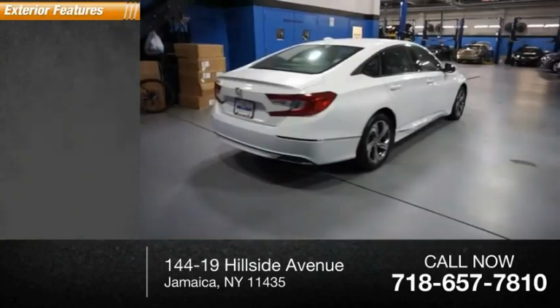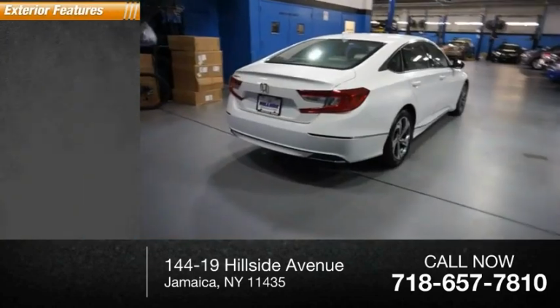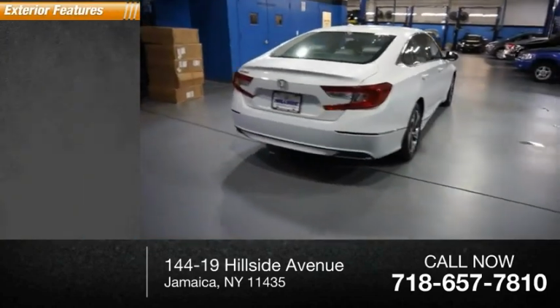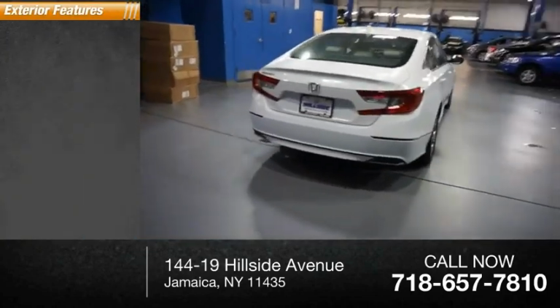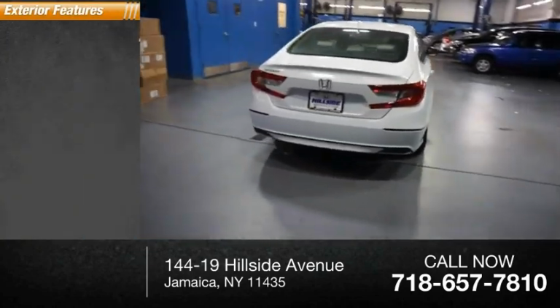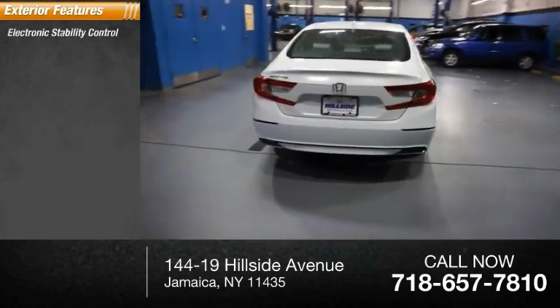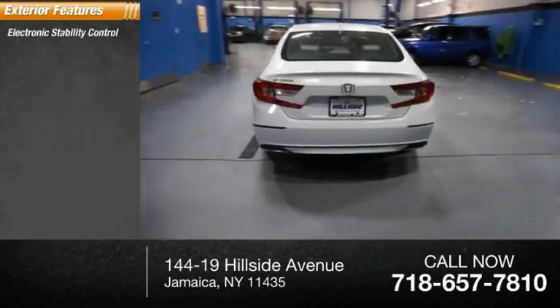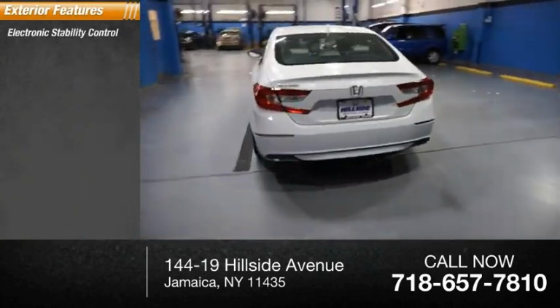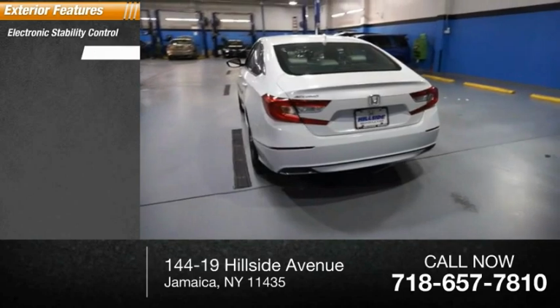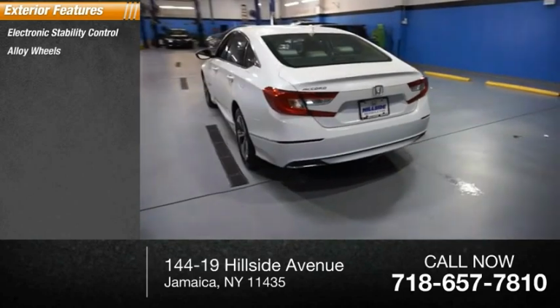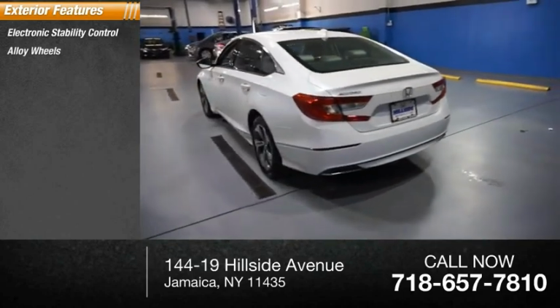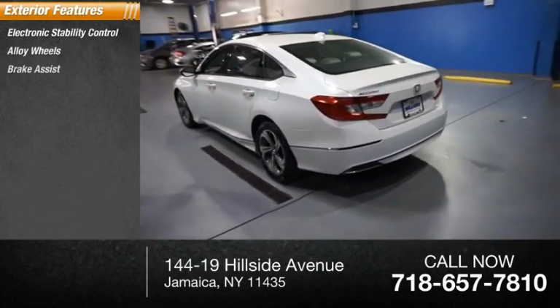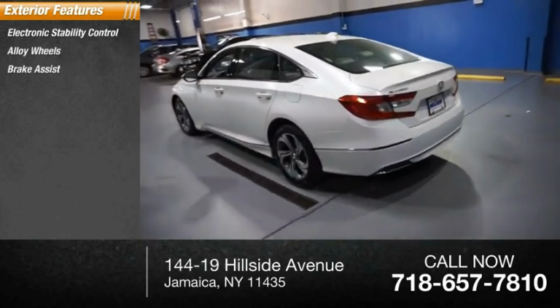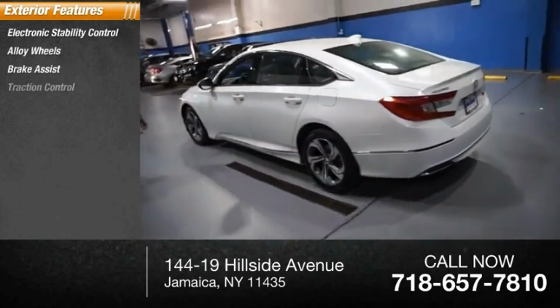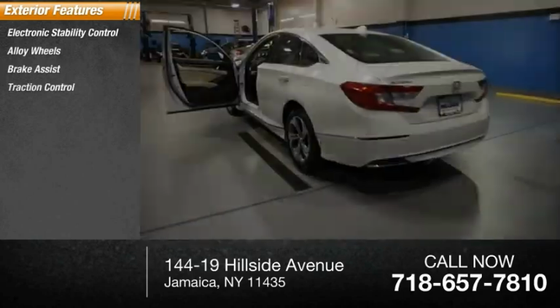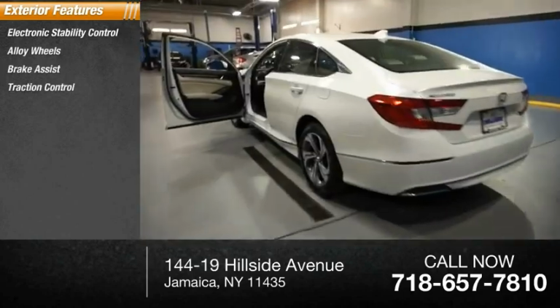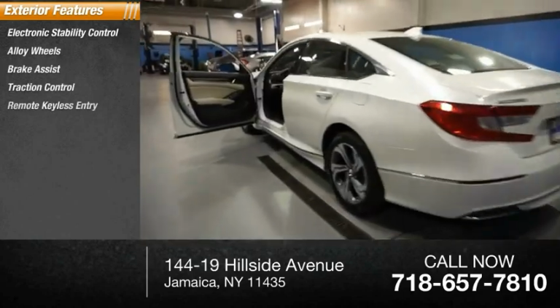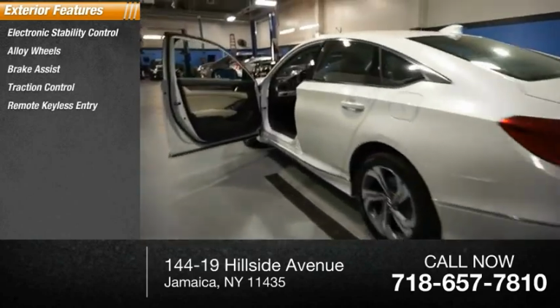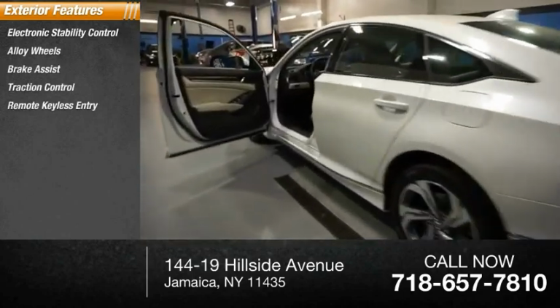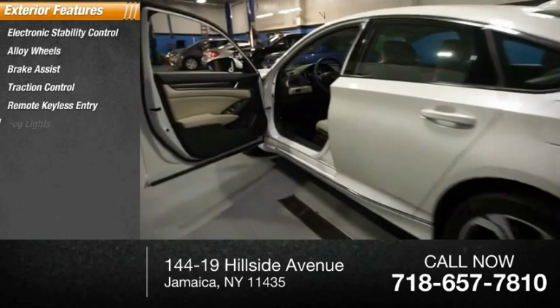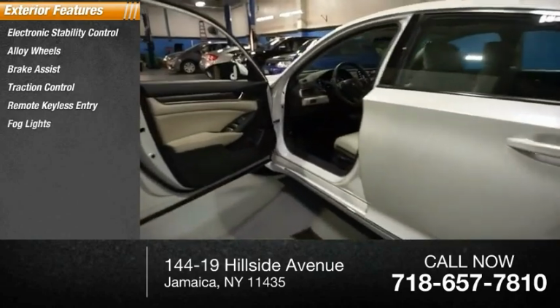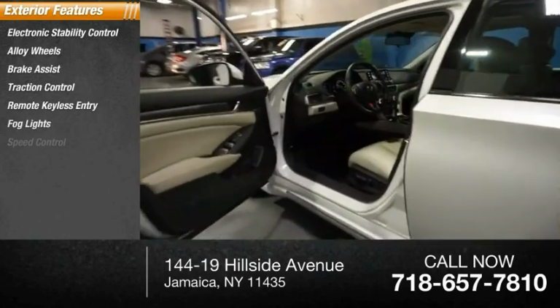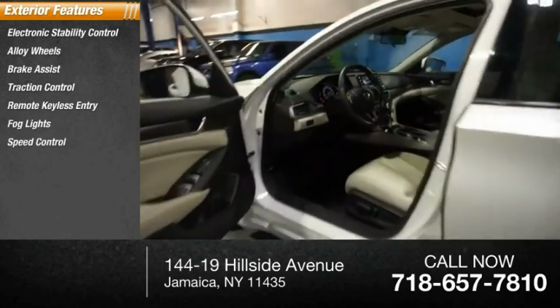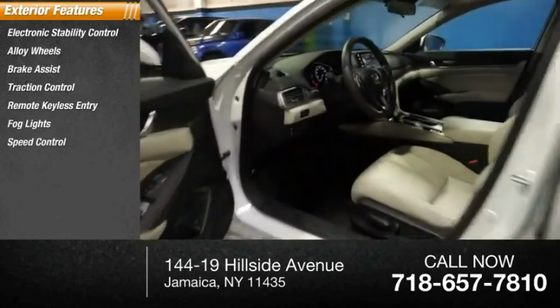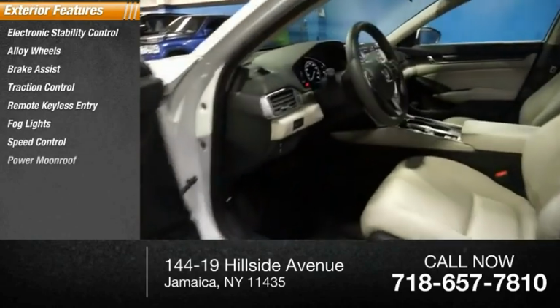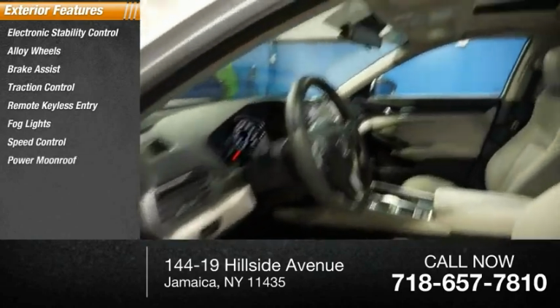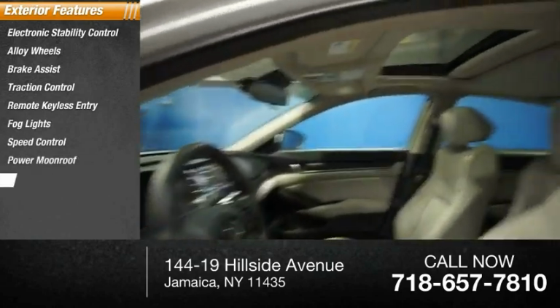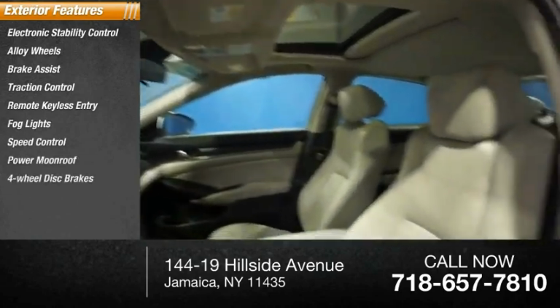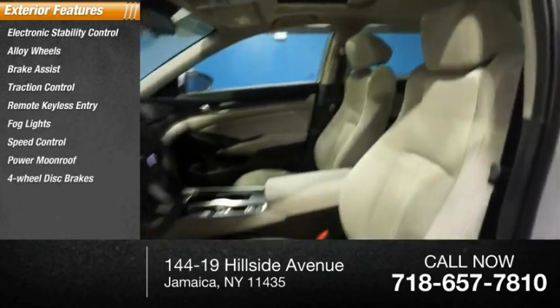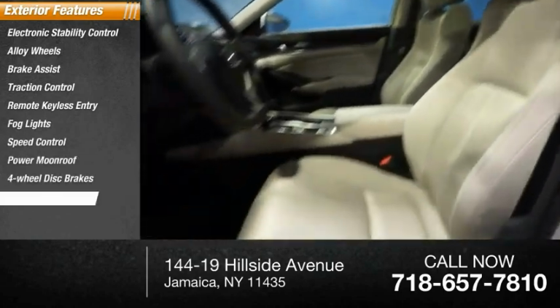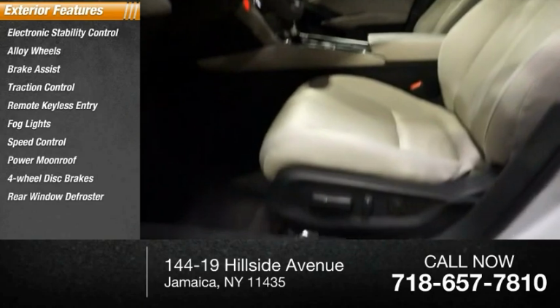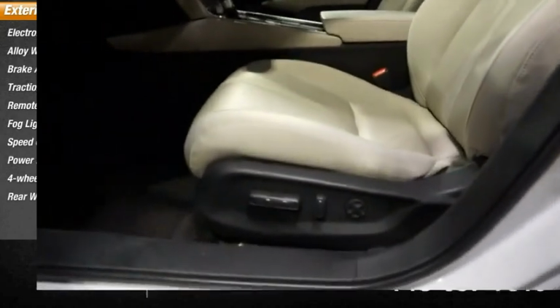Here are some of this vehicle's great options: electronic stability control, alloy wheels, brake assist, traction control, remote keyless entry, fog lights, speed control, power moonroof, four-wheel disc brakes, and rear window defroster.